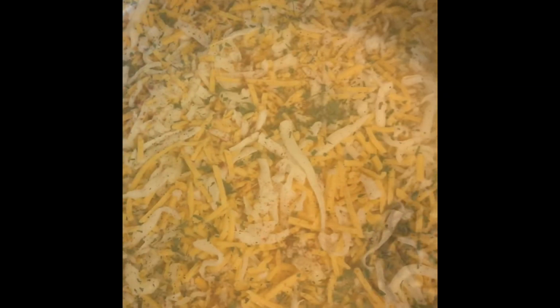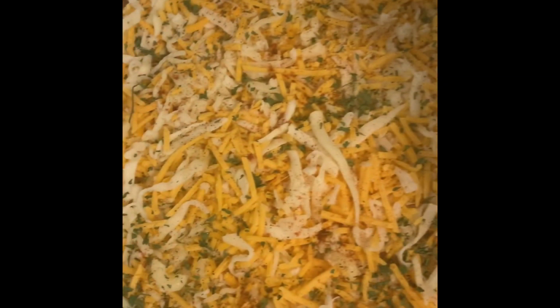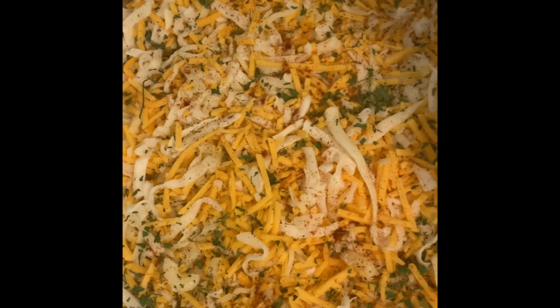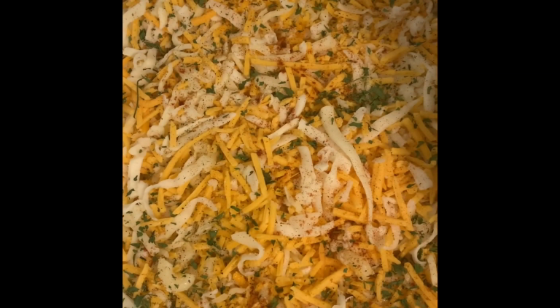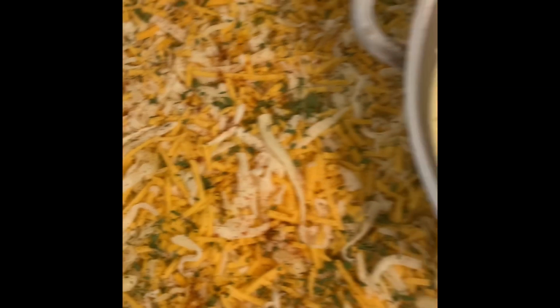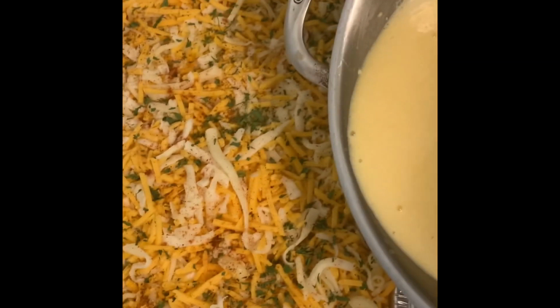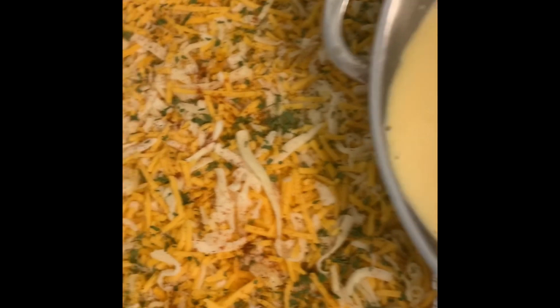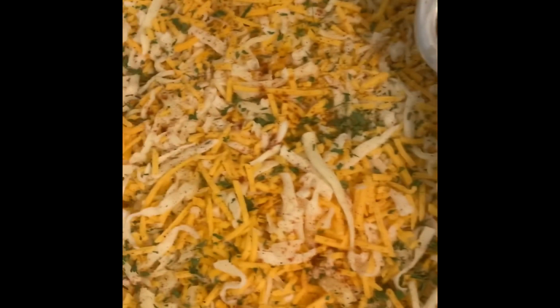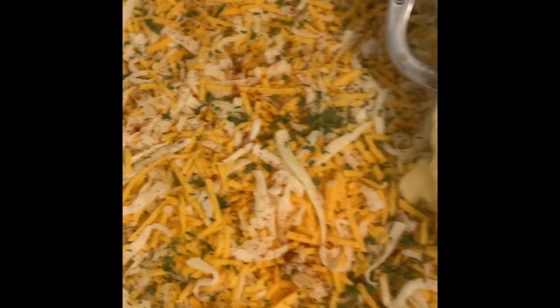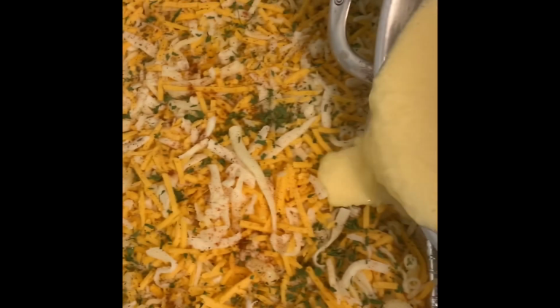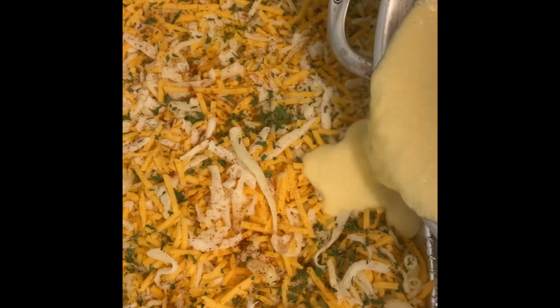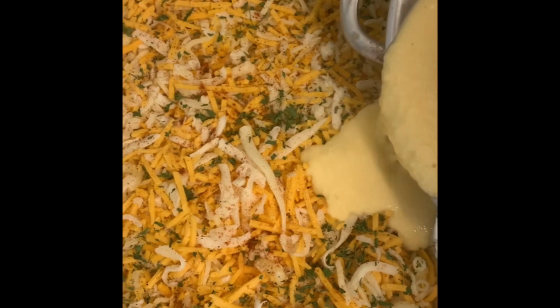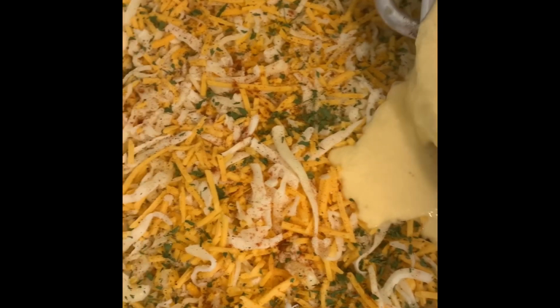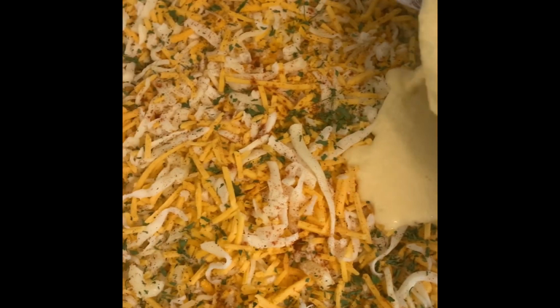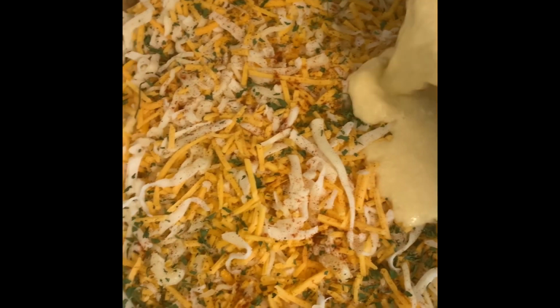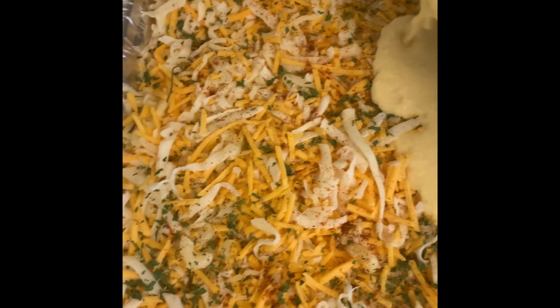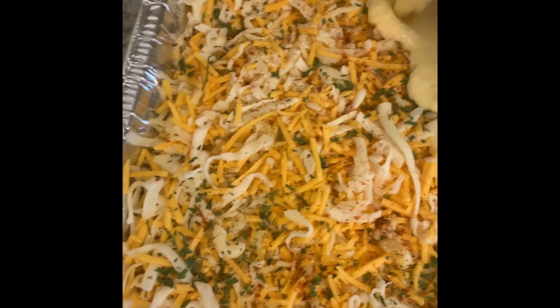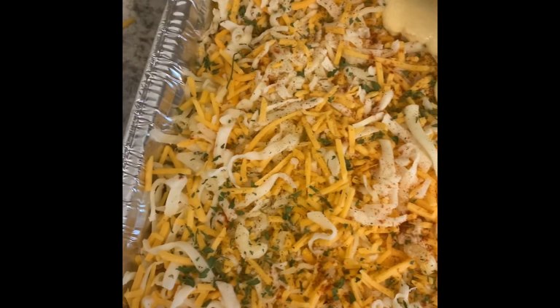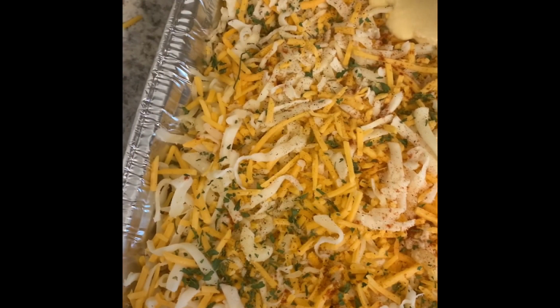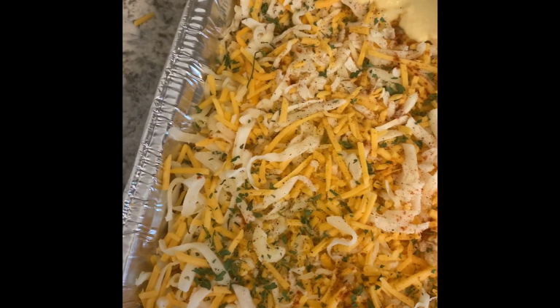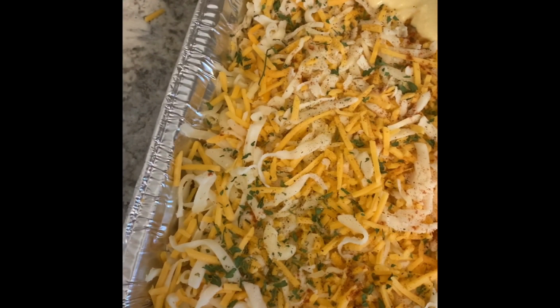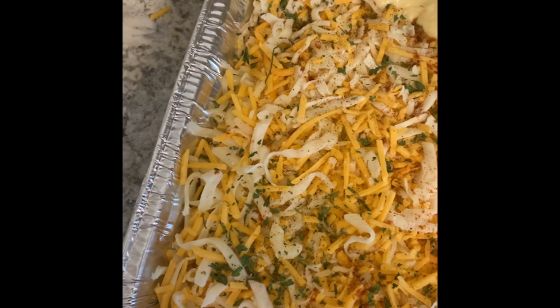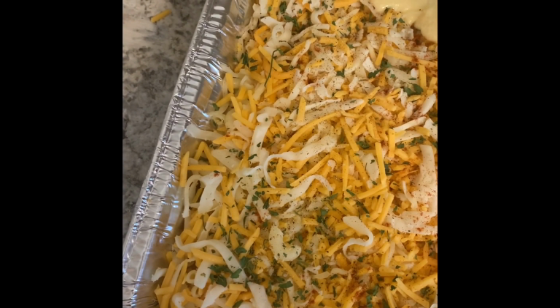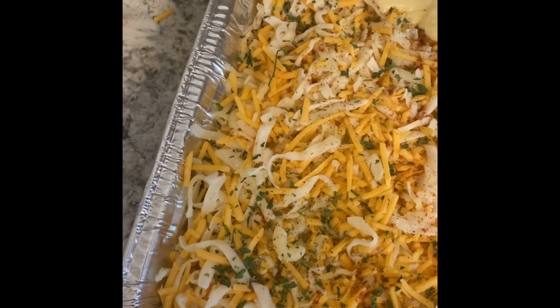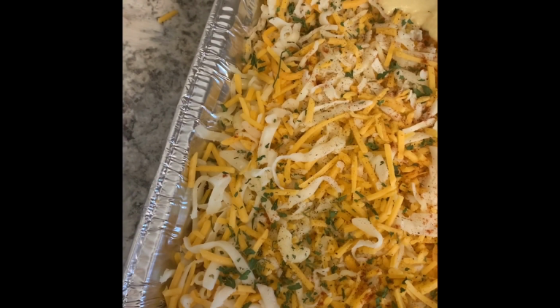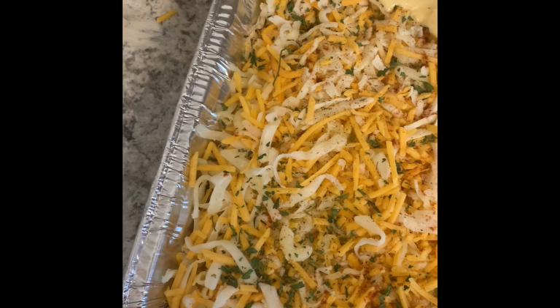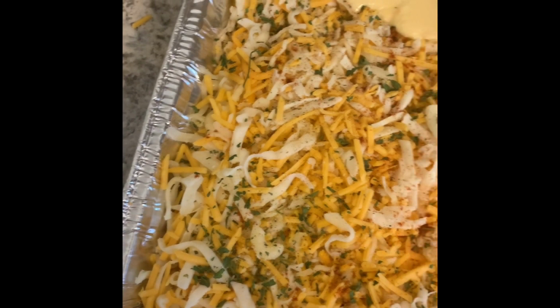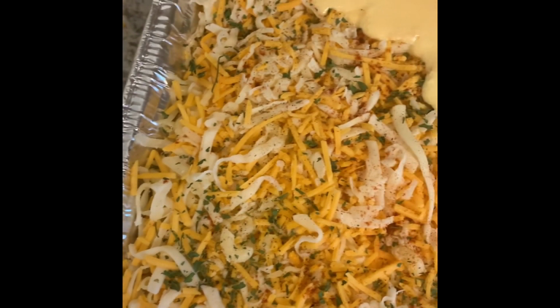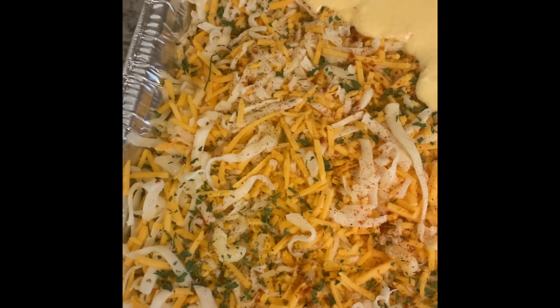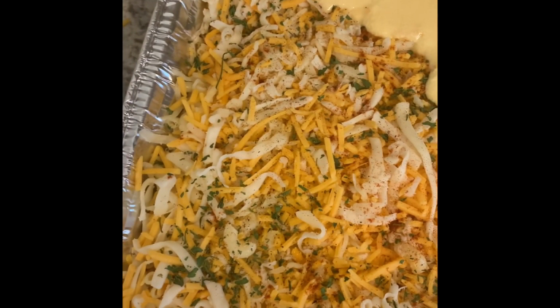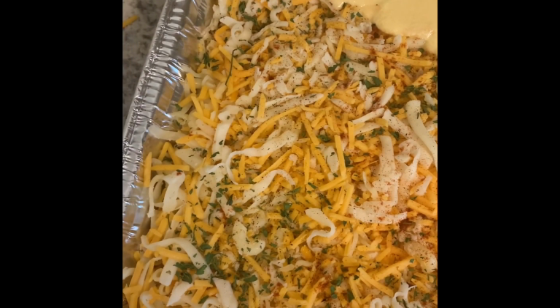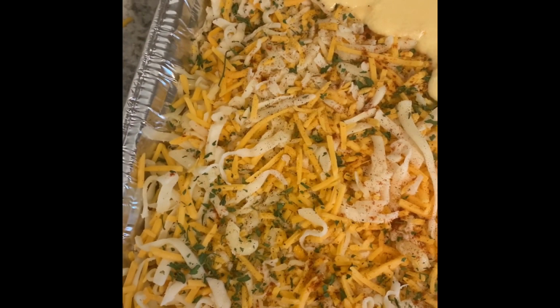Now we're just adding the cheese sauce to the macaroni pie, then we're going to bake in the oven at 350 degrees Fahrenheit for about 45 minutes.